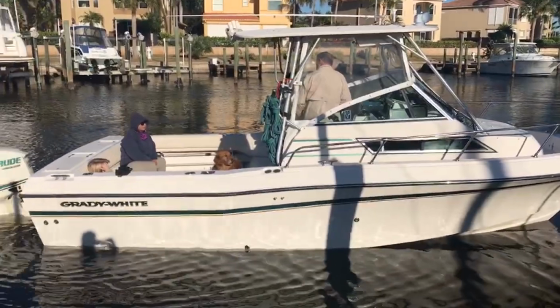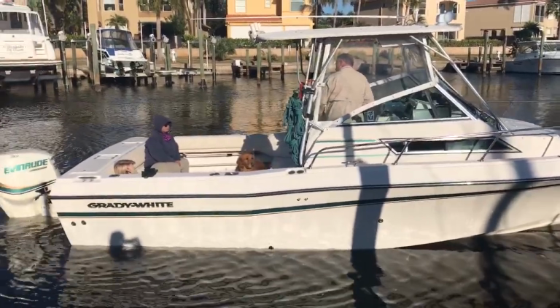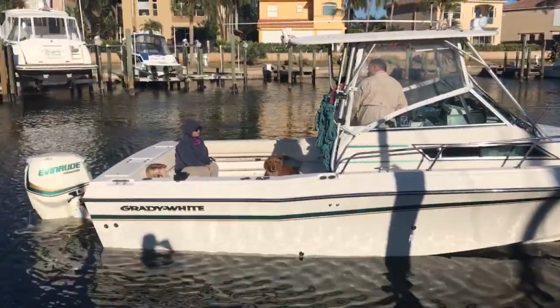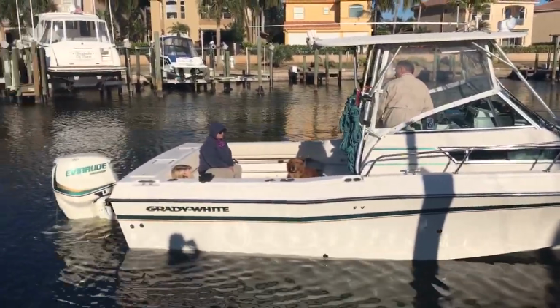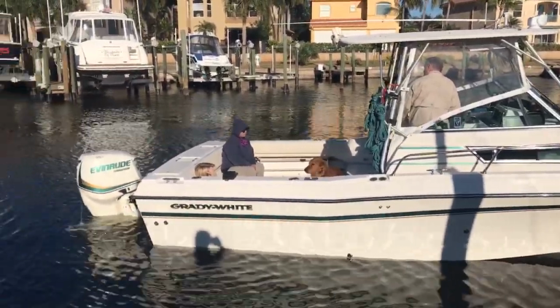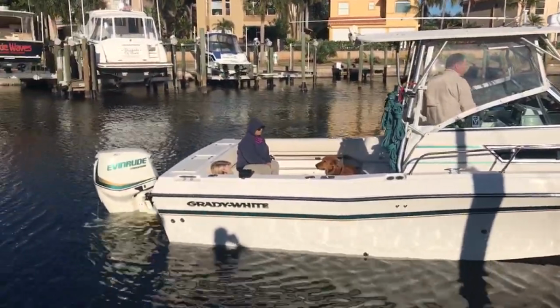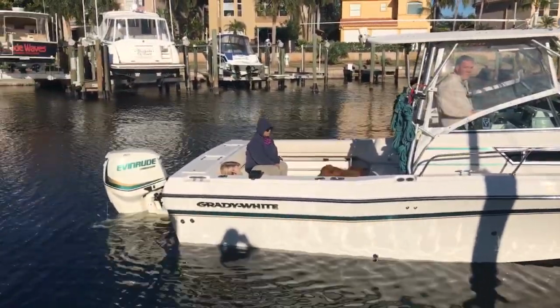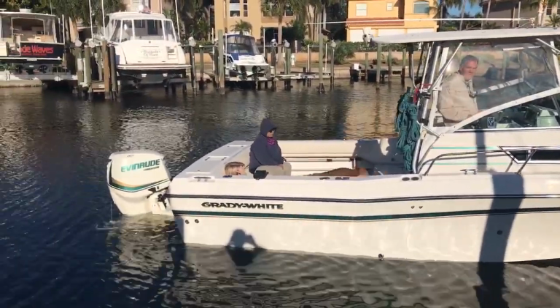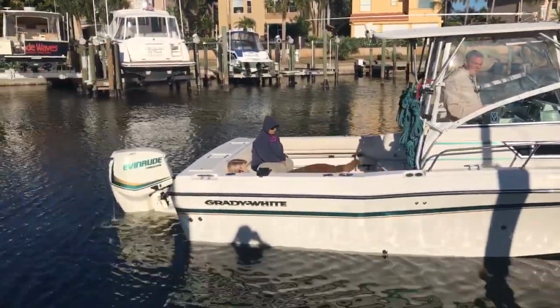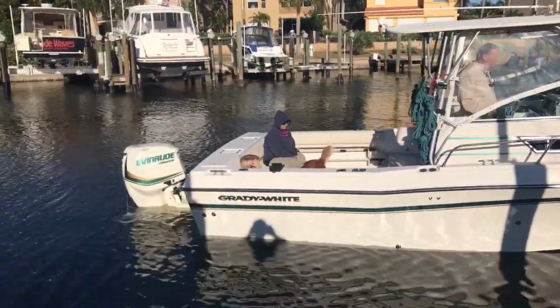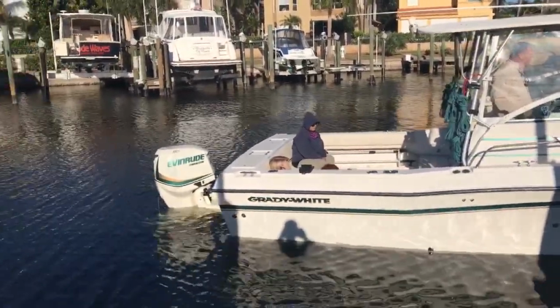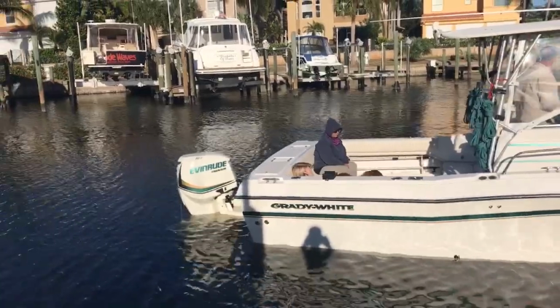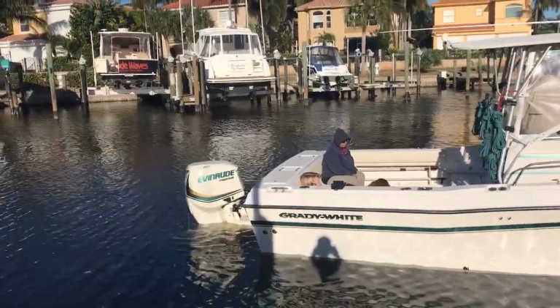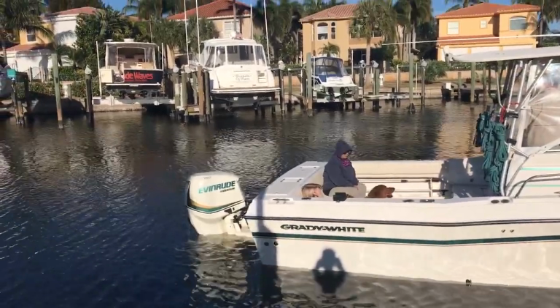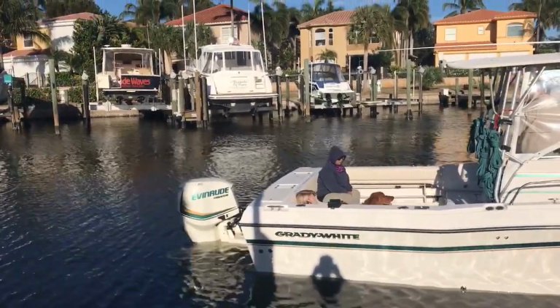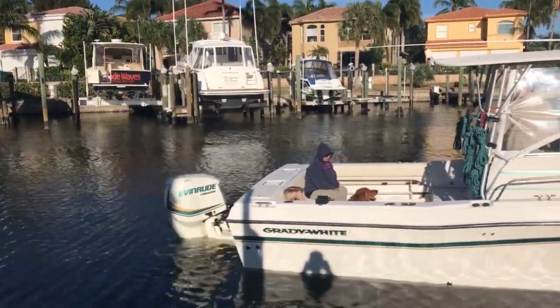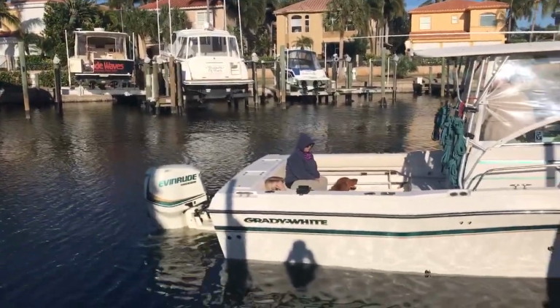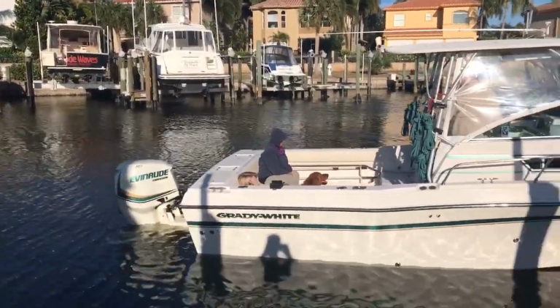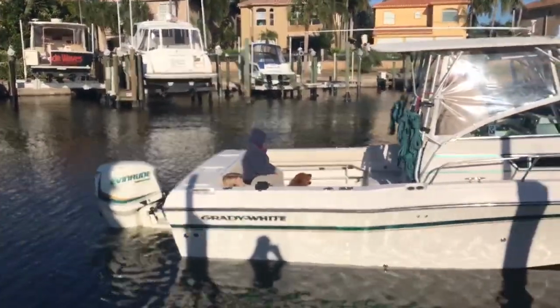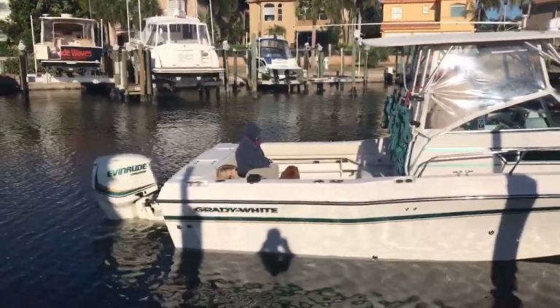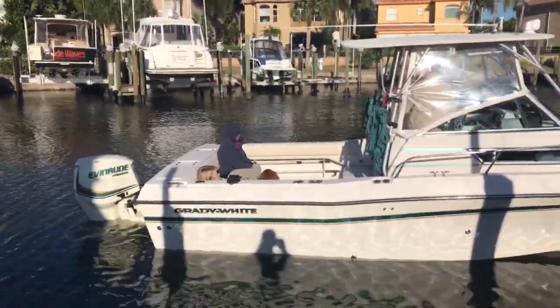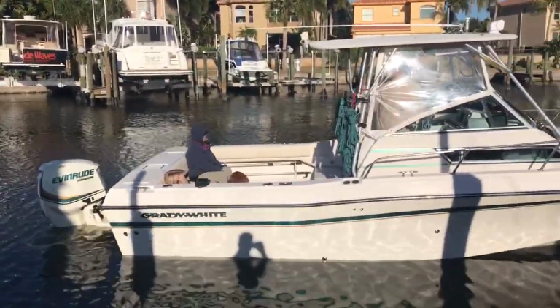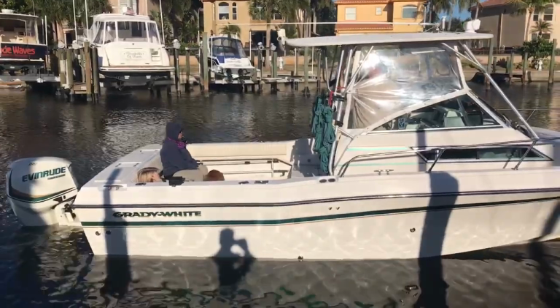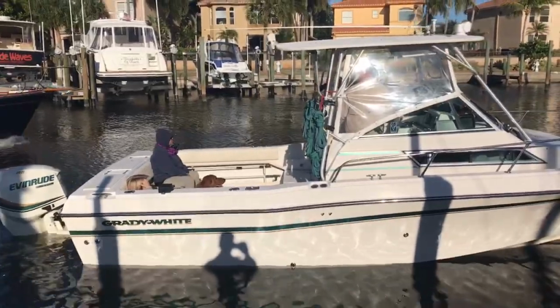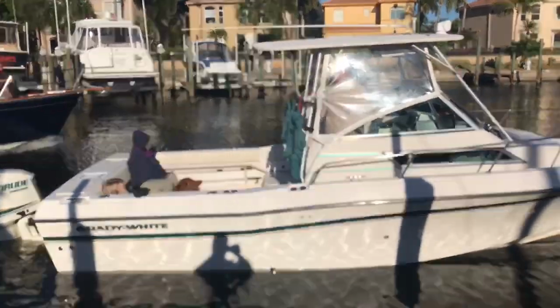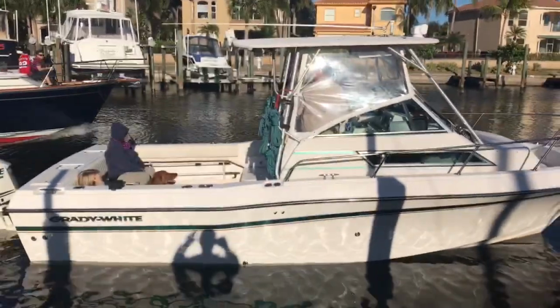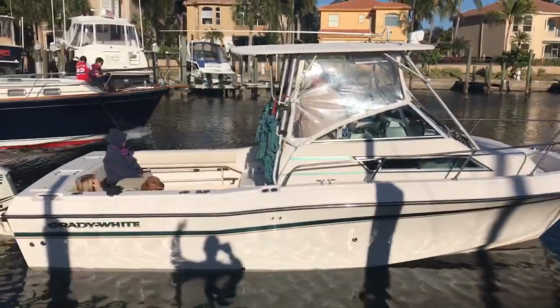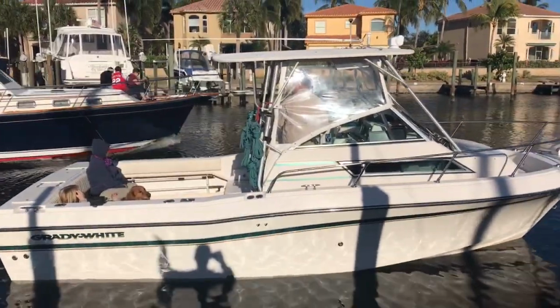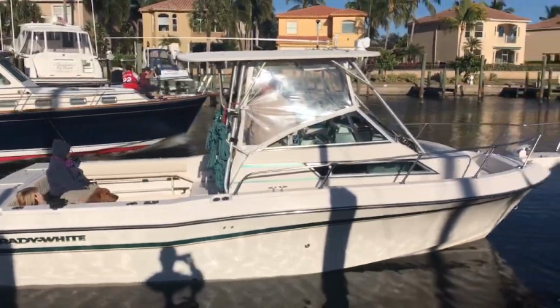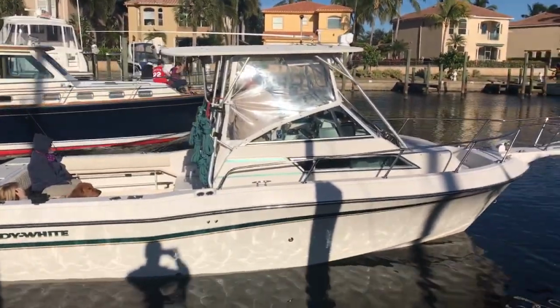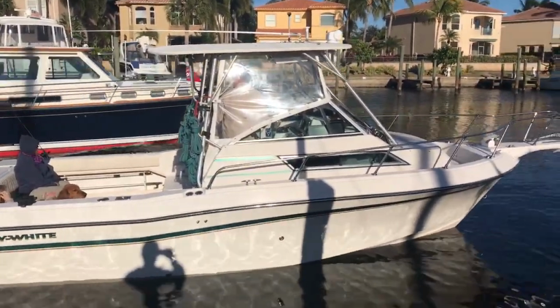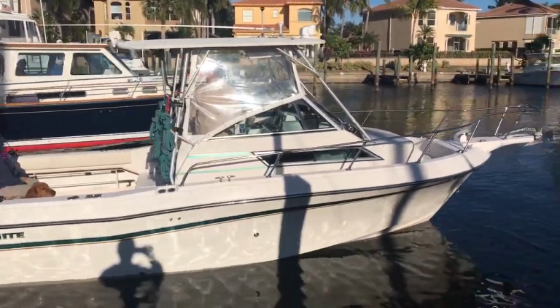This boat was completely refurbished in 2016. It has a 300 horsepower Evinrude E-Tec. It has 172 hours on it and it's still under factory warranty.